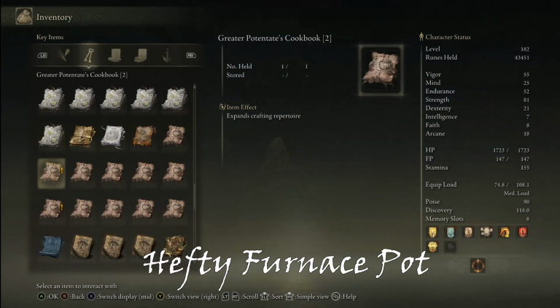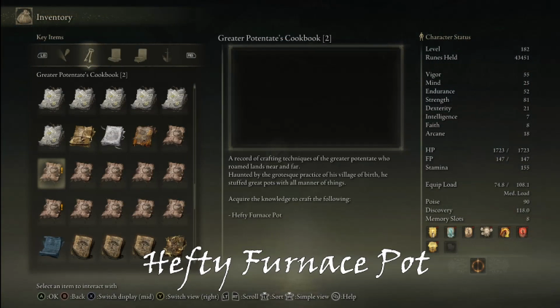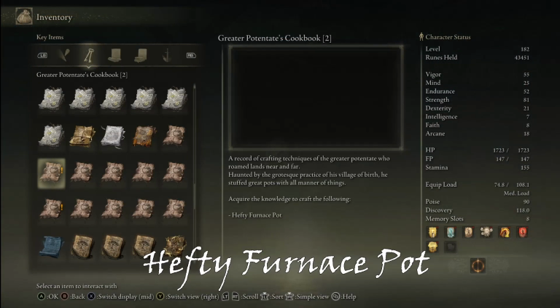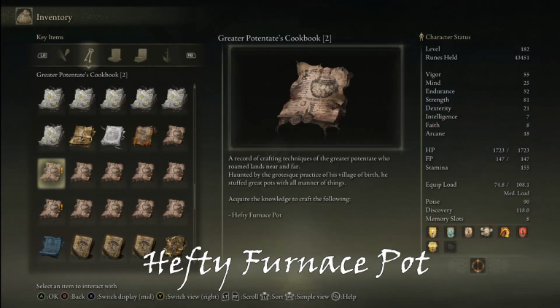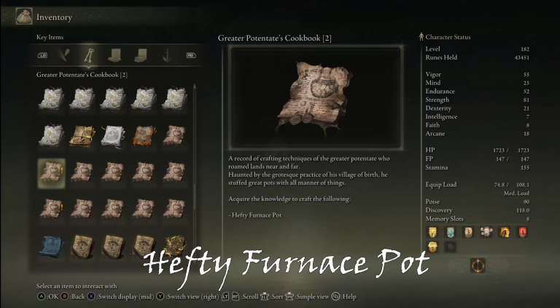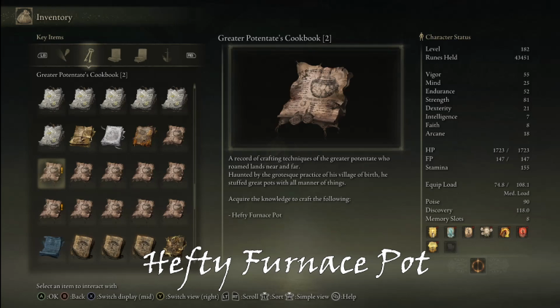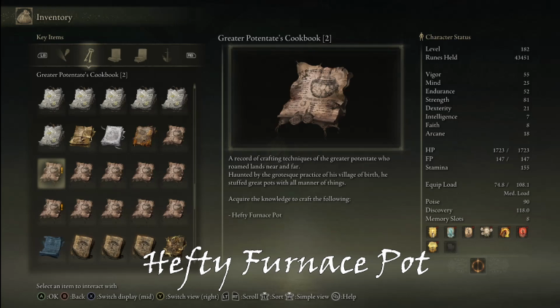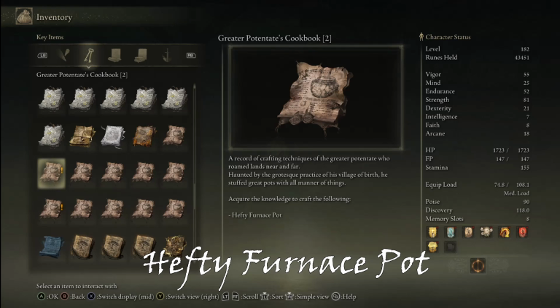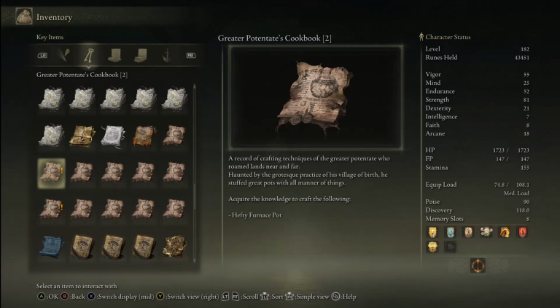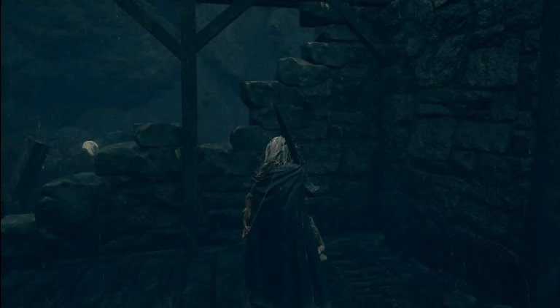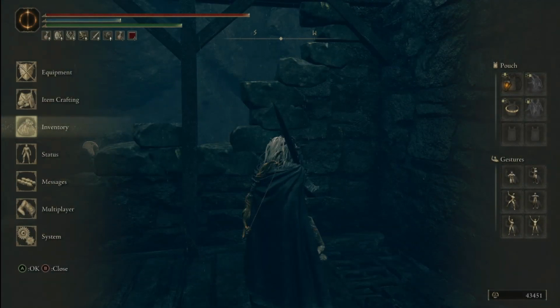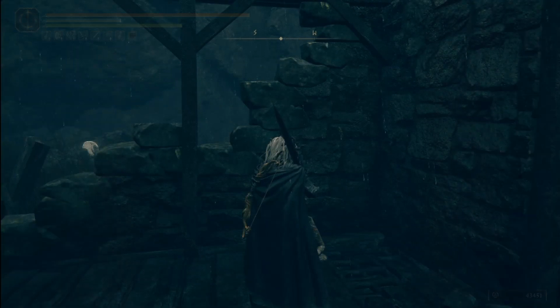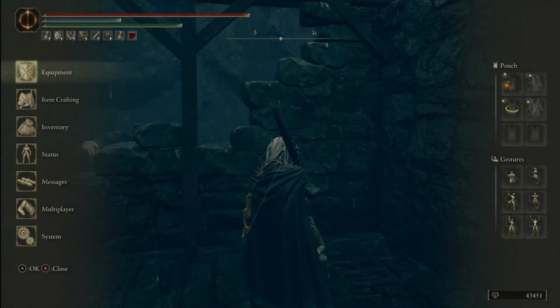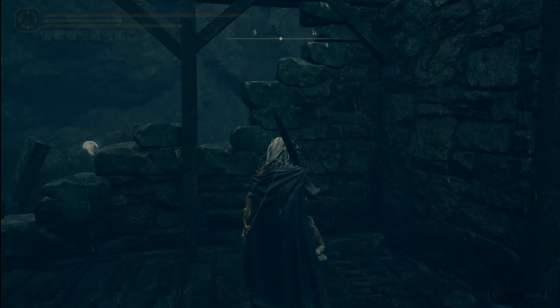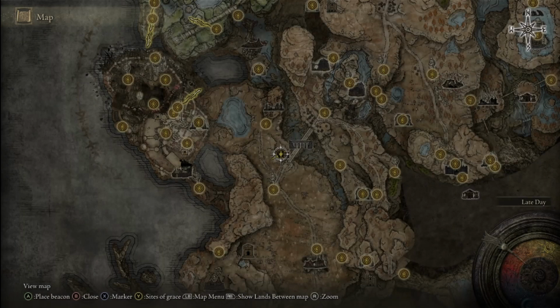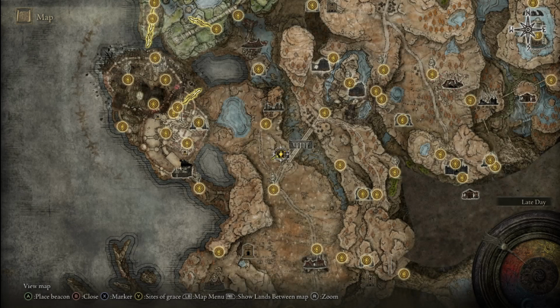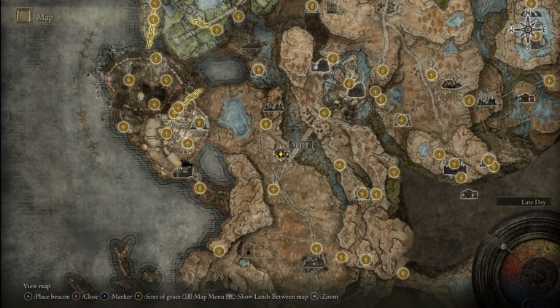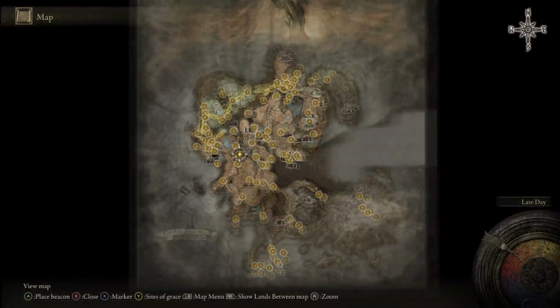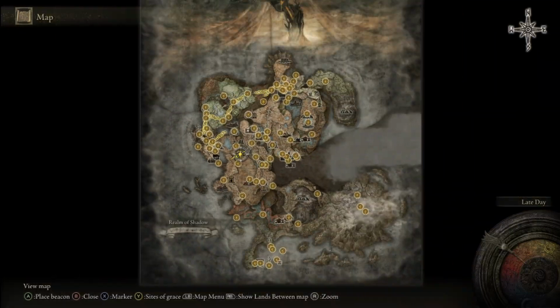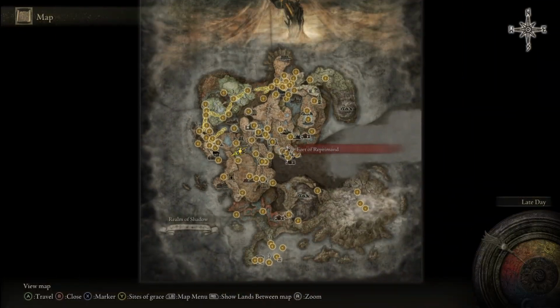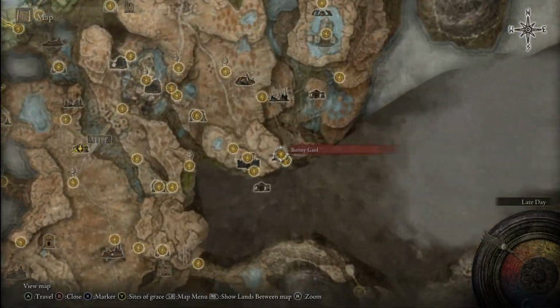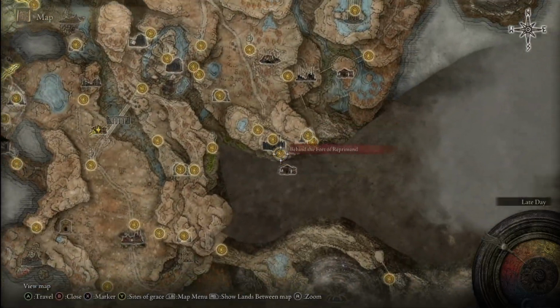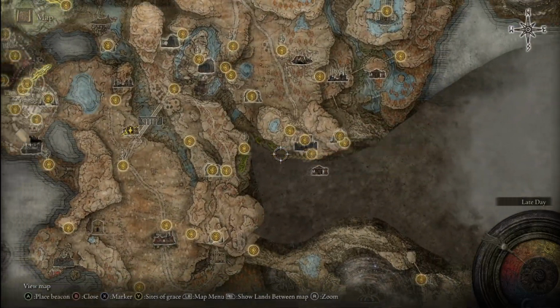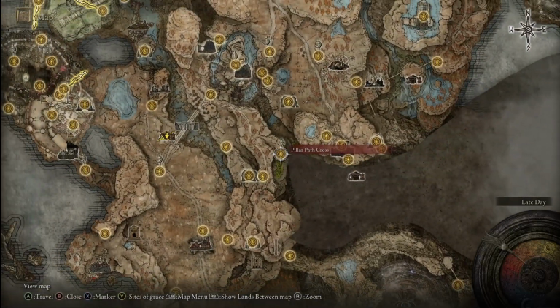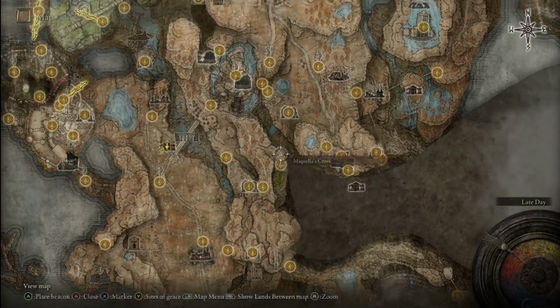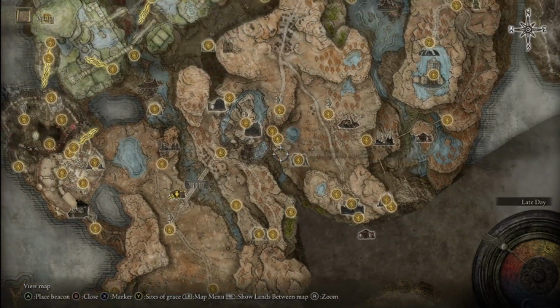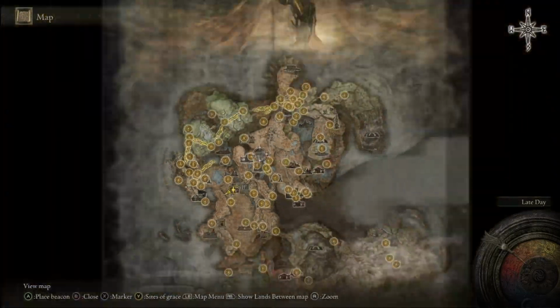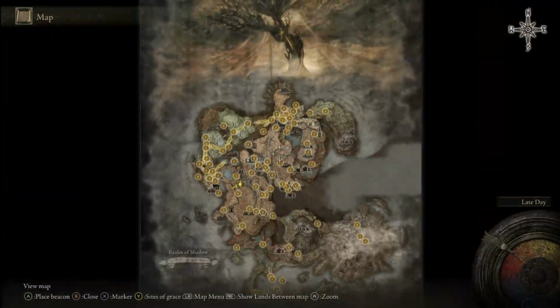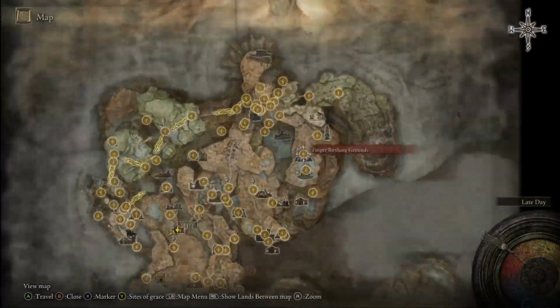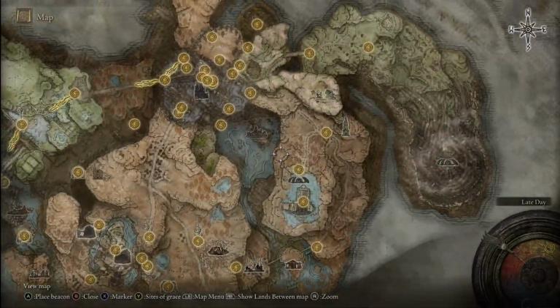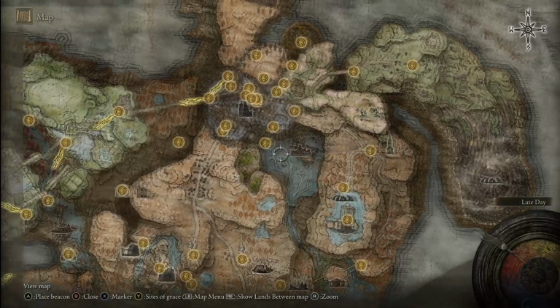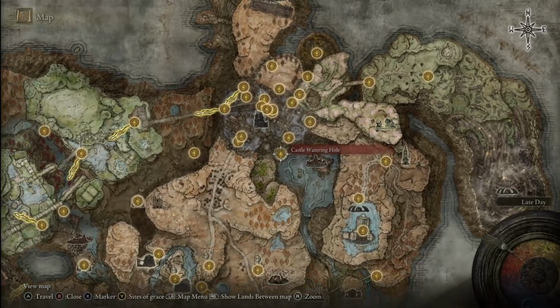The thing we're going to be making is a hefty furnace pot. So once you have this, let's now warp to the Castle watering hole. There we go.